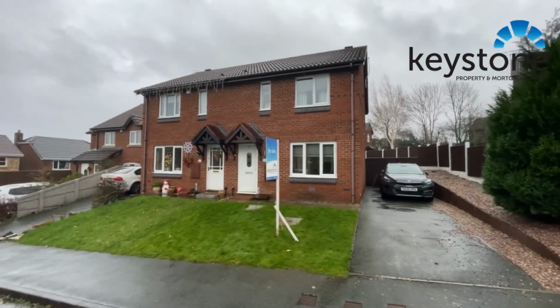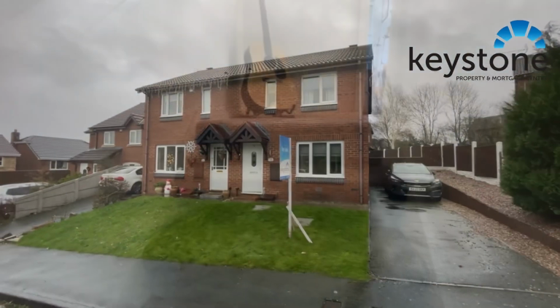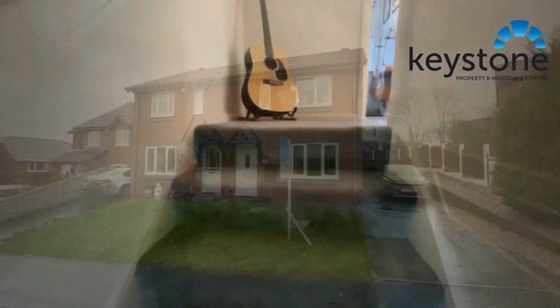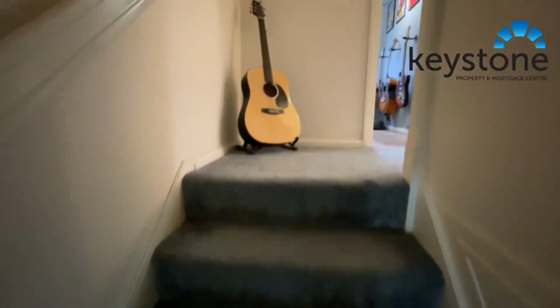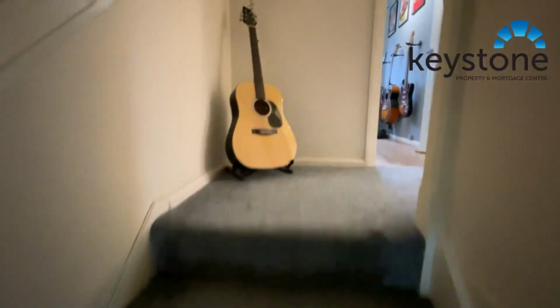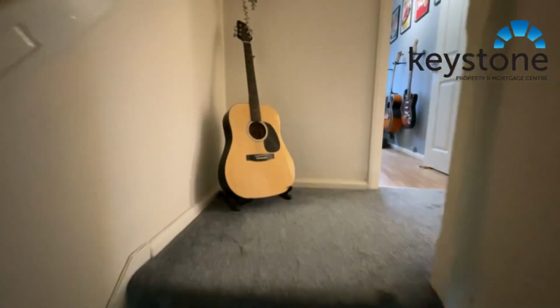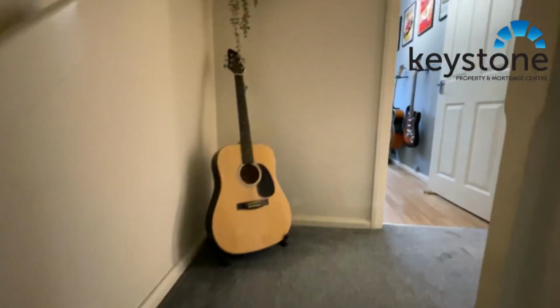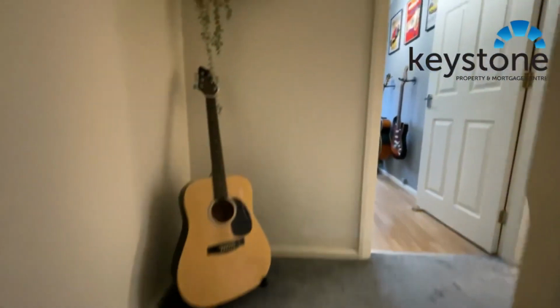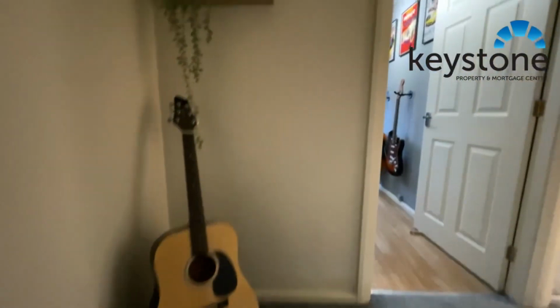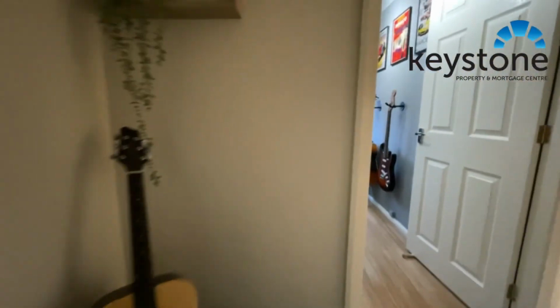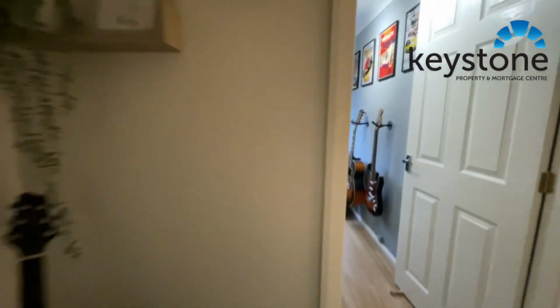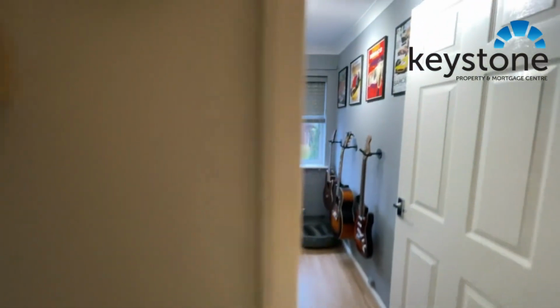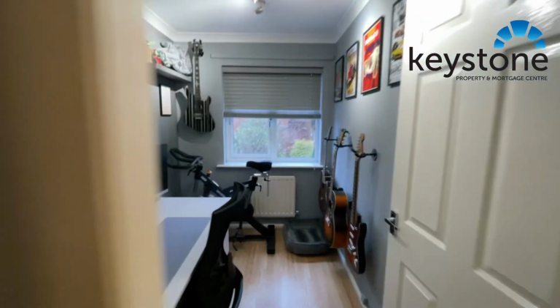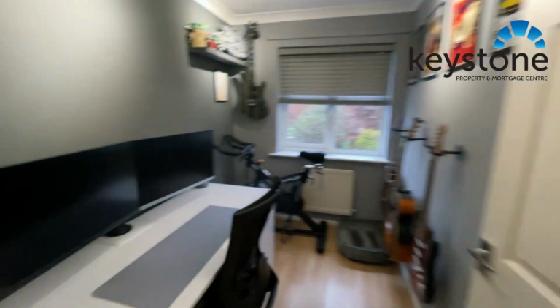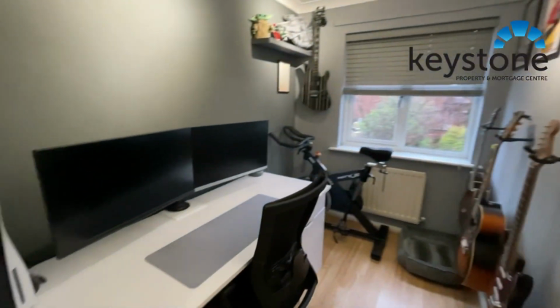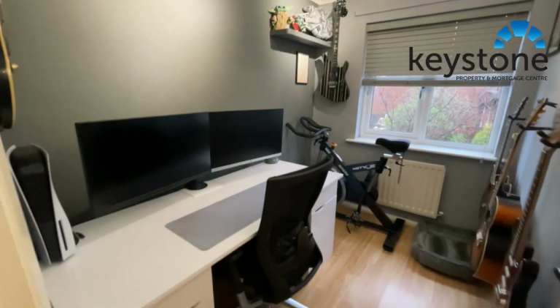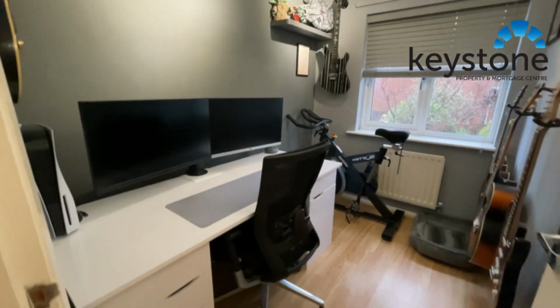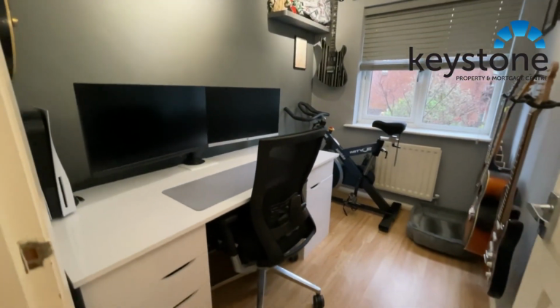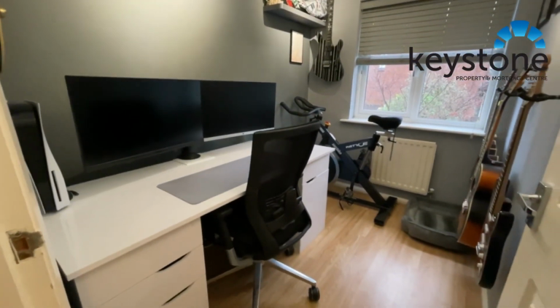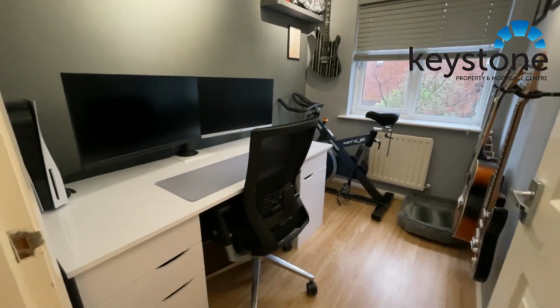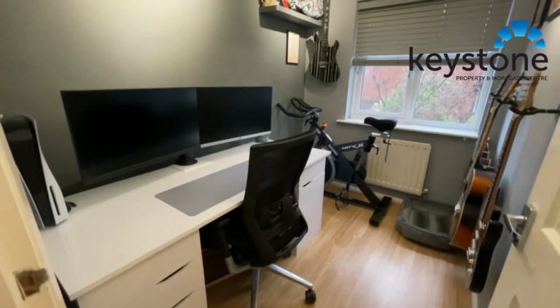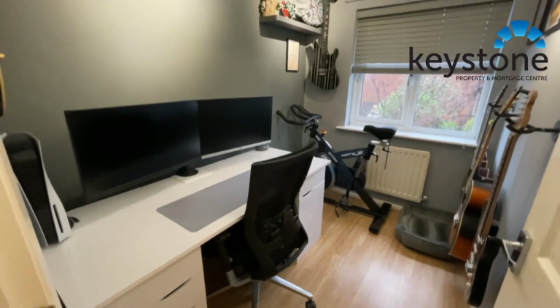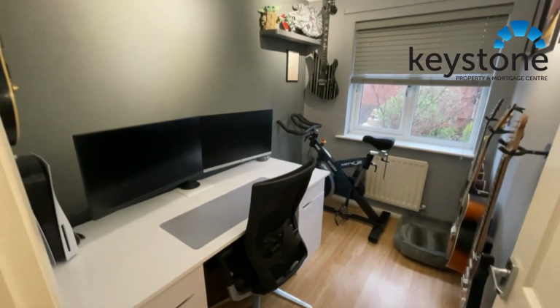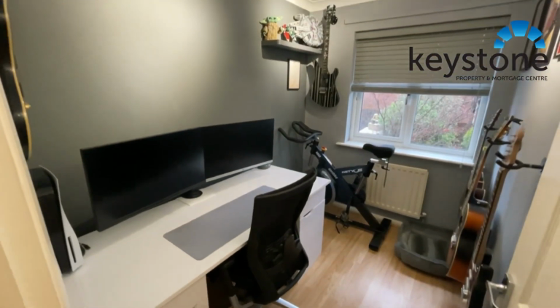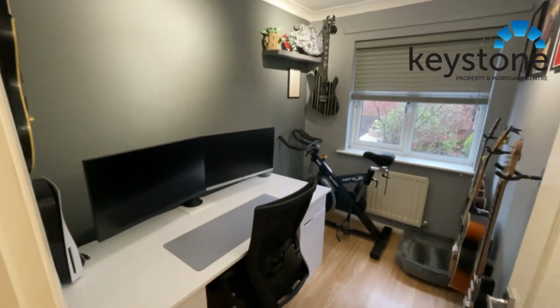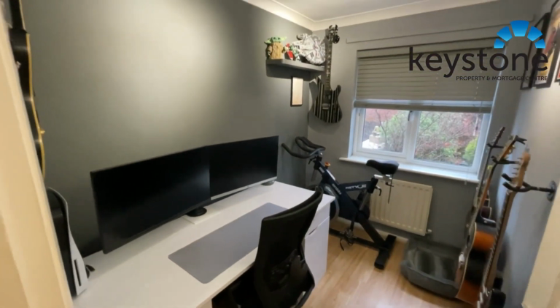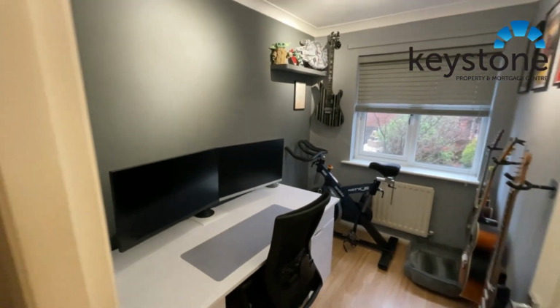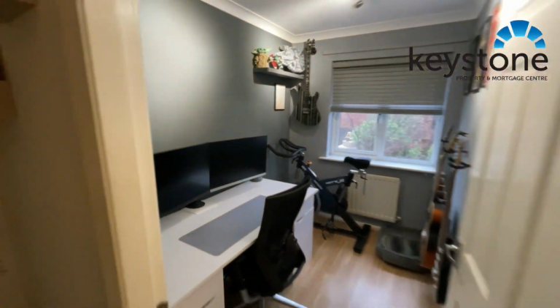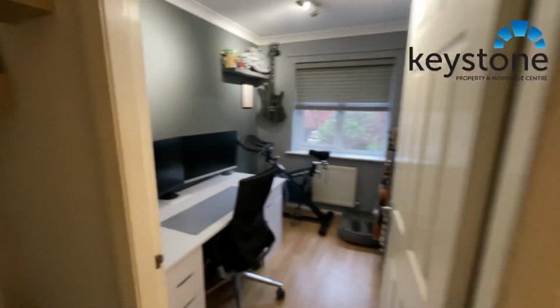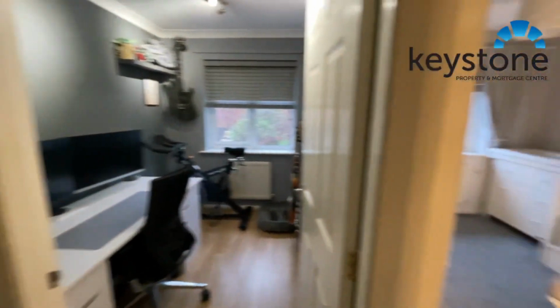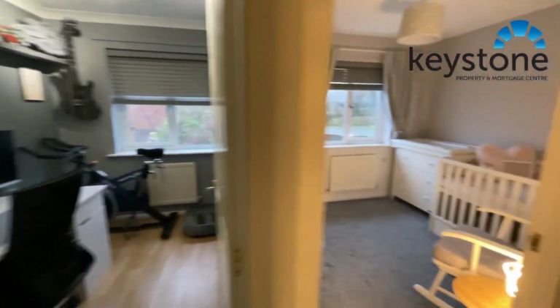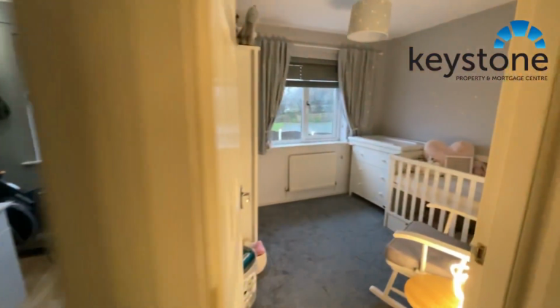As we come upstairs, straight ahead of us we've got the third bedroom, currently being used as an office as you can see, and then the second bedroom.